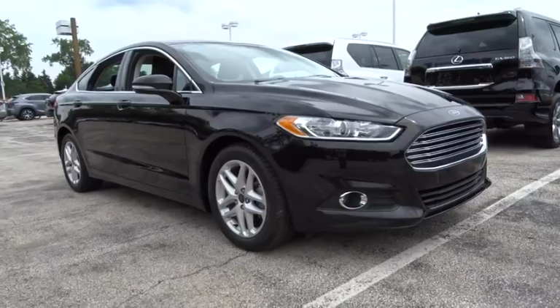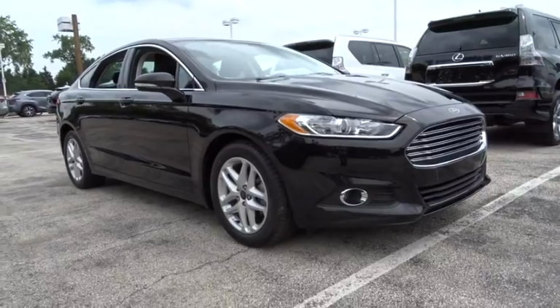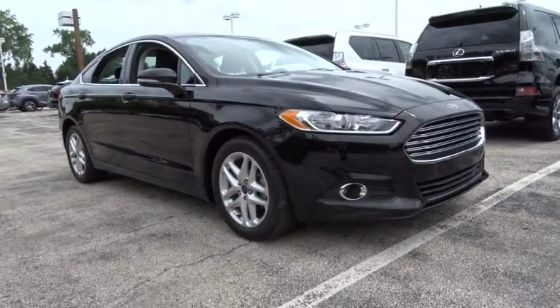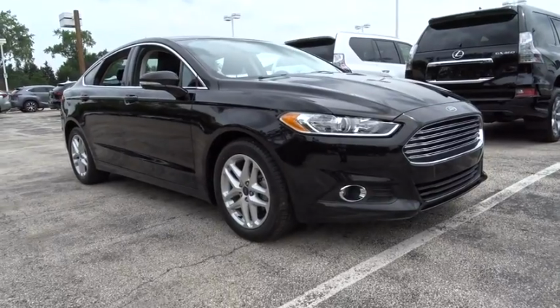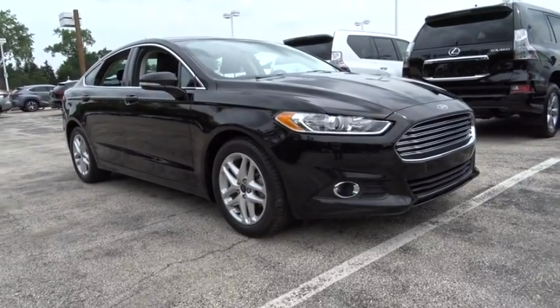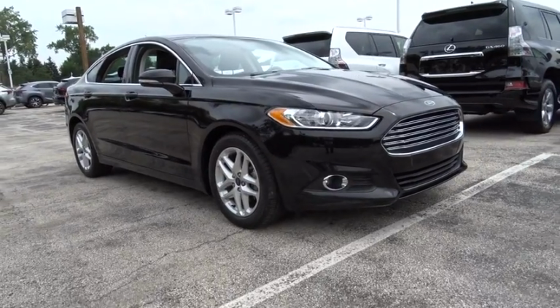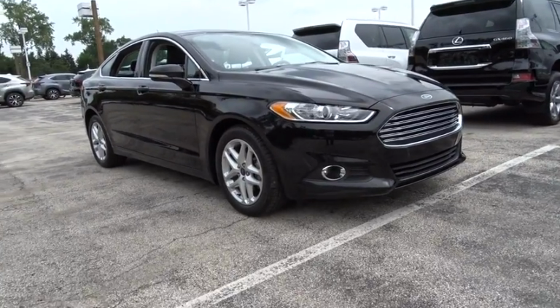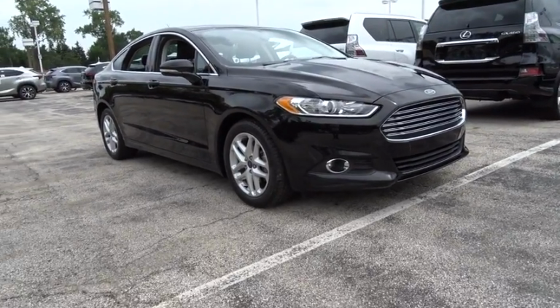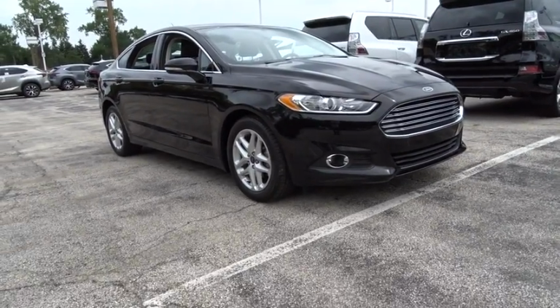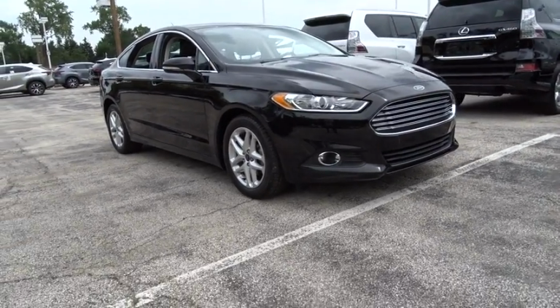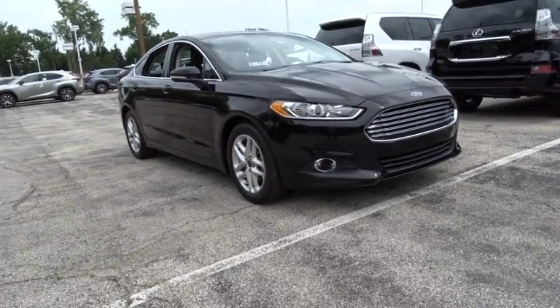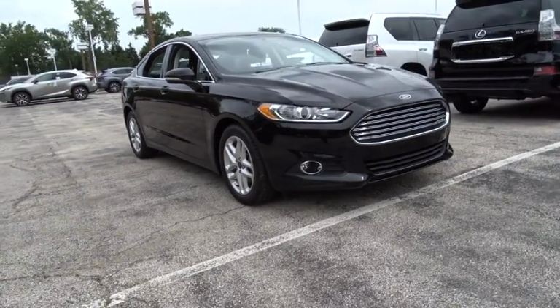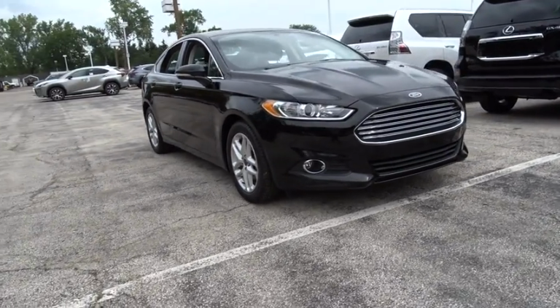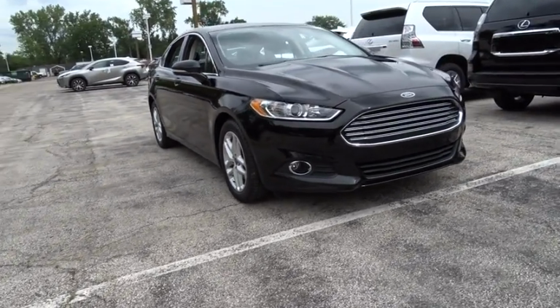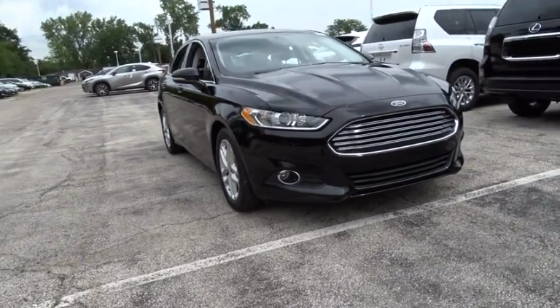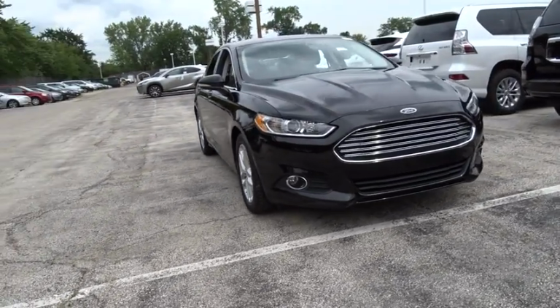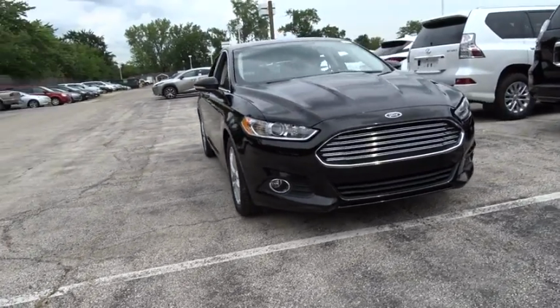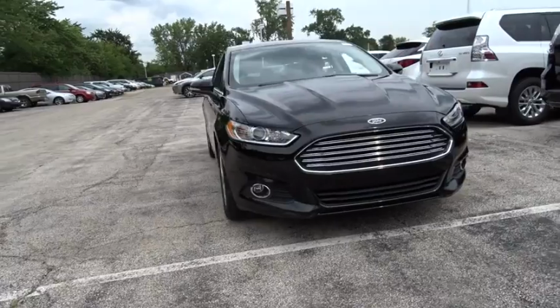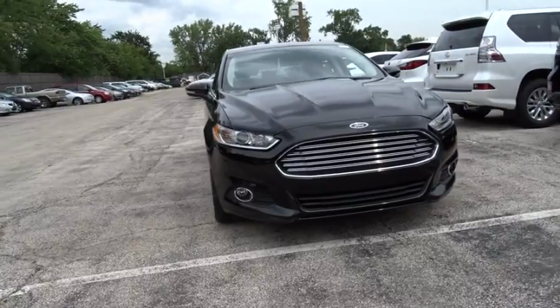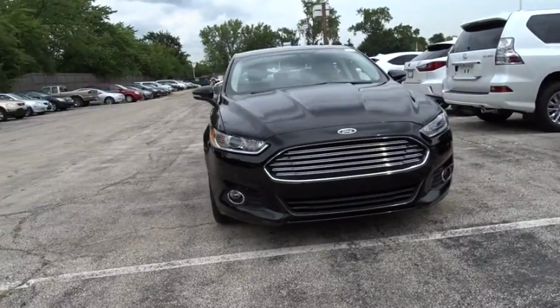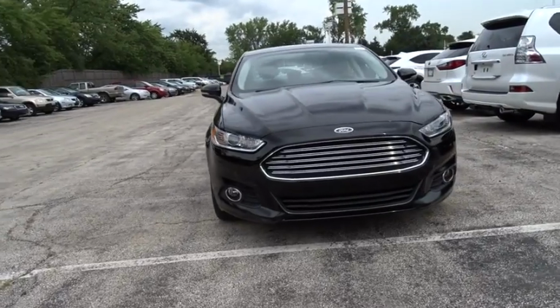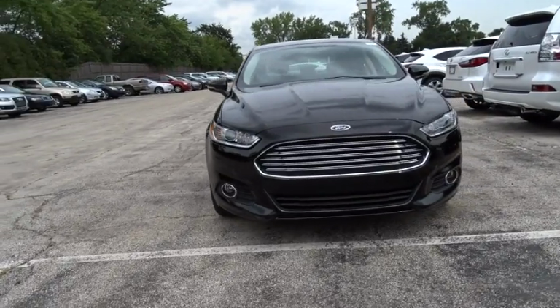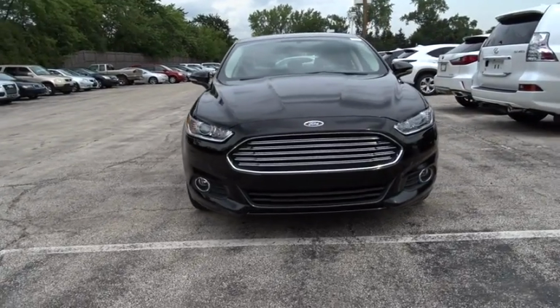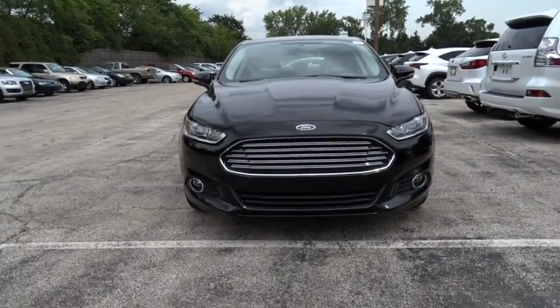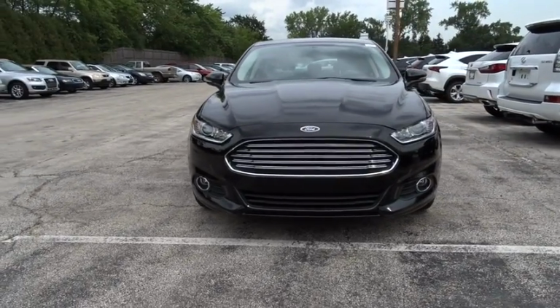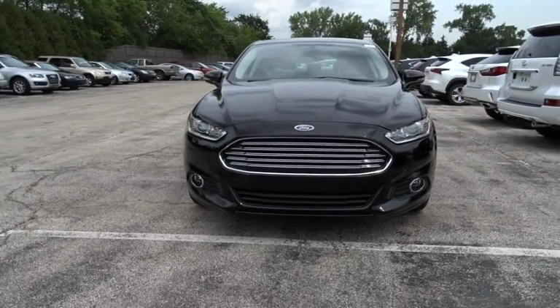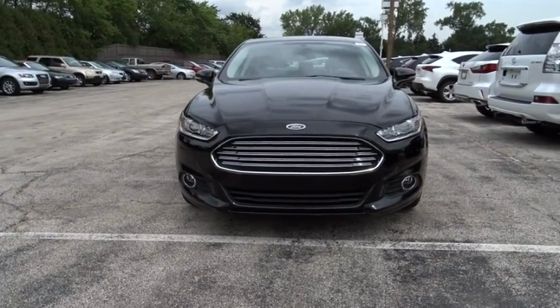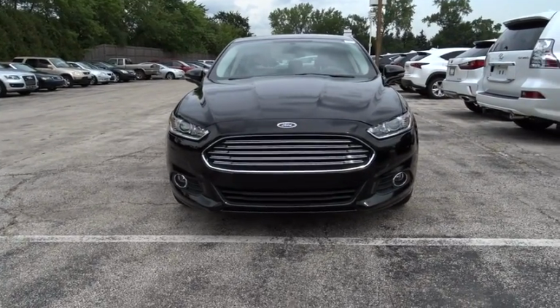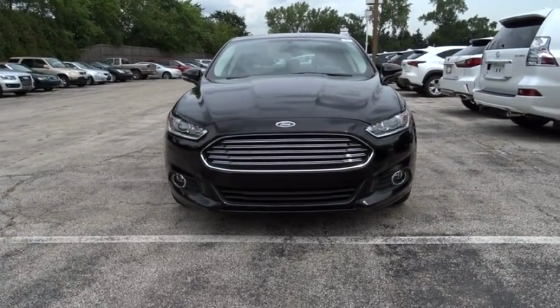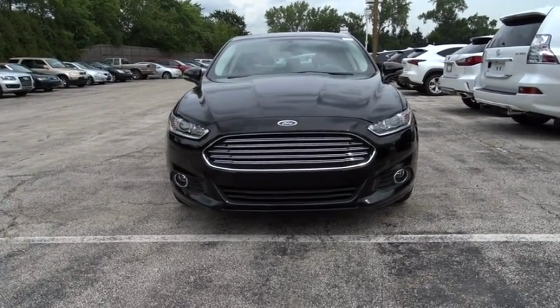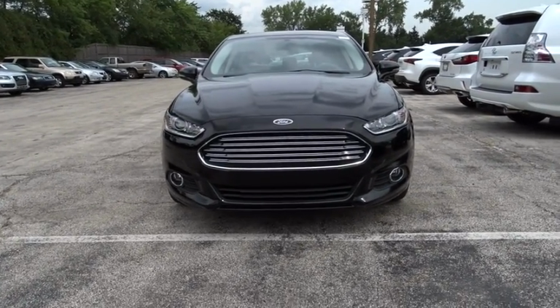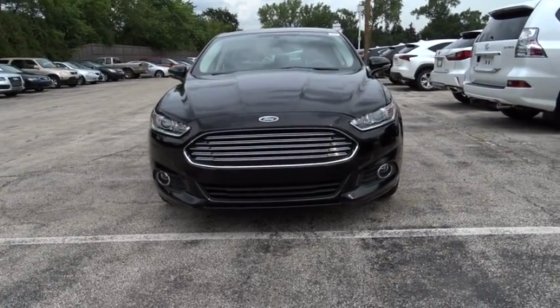2016 Ford Fusion. You can have both impressive power and great economy in a Fusion. This vehicle has less than 15,000 miles.